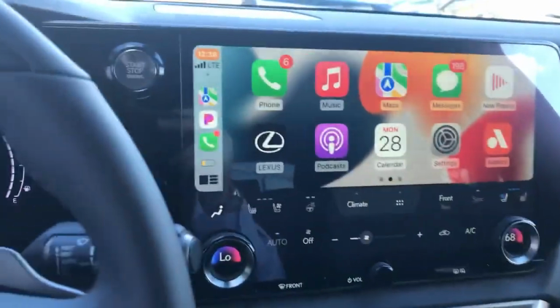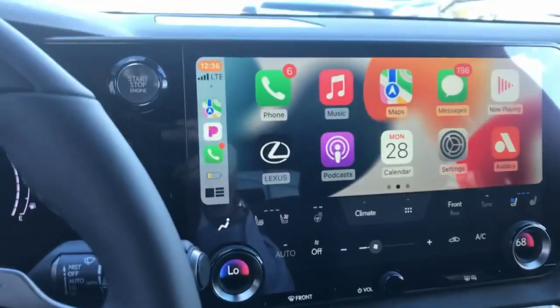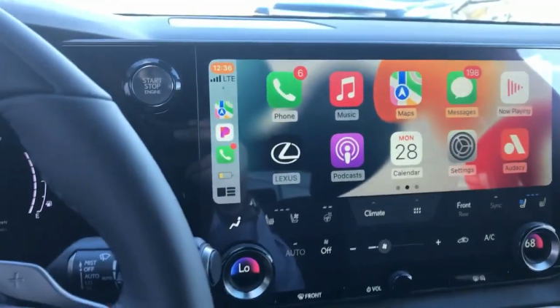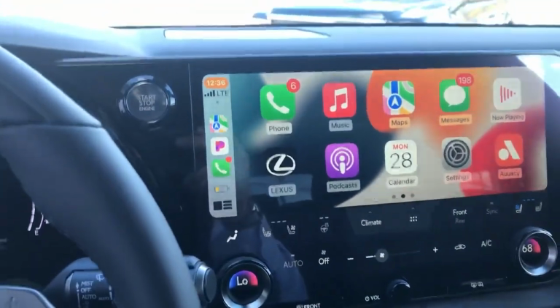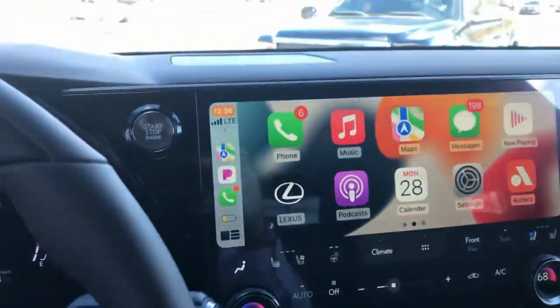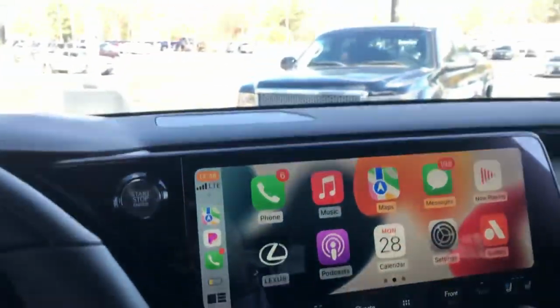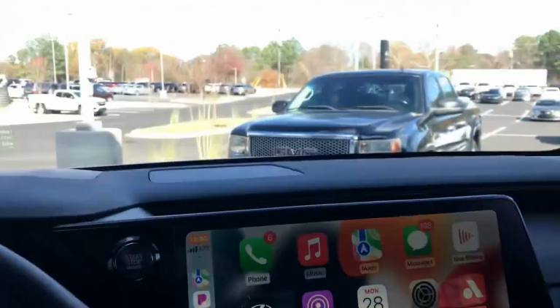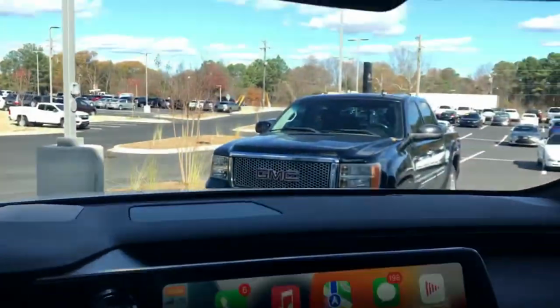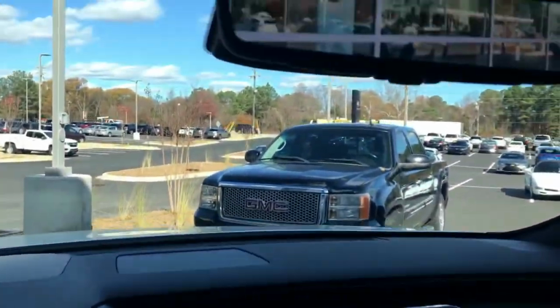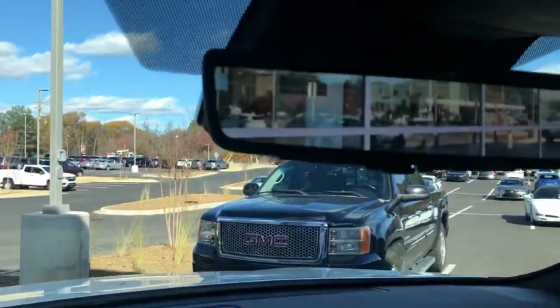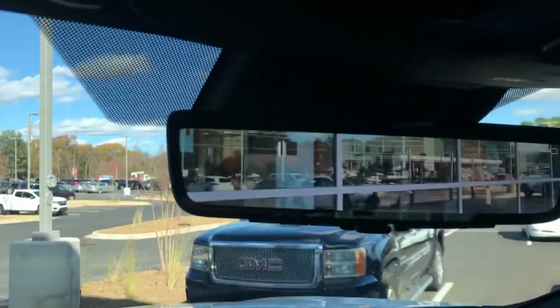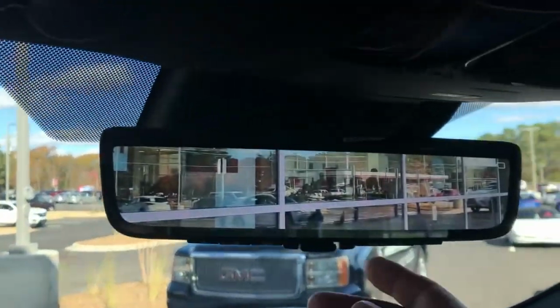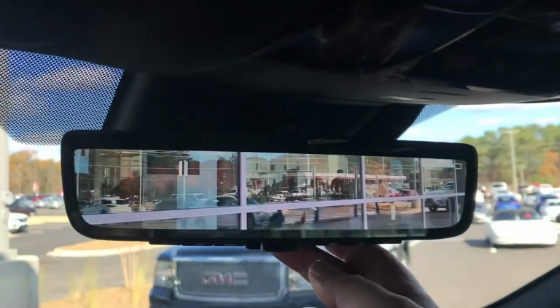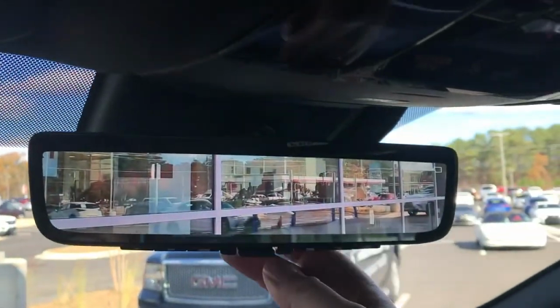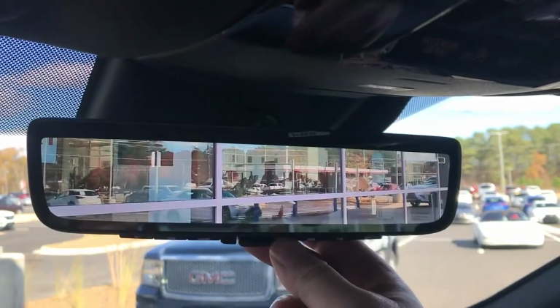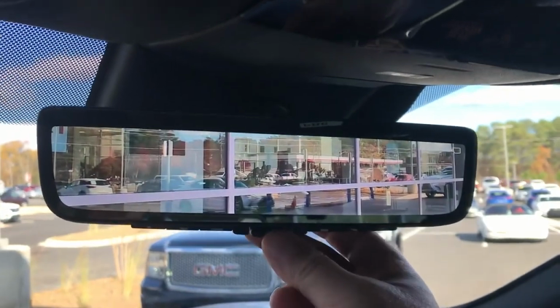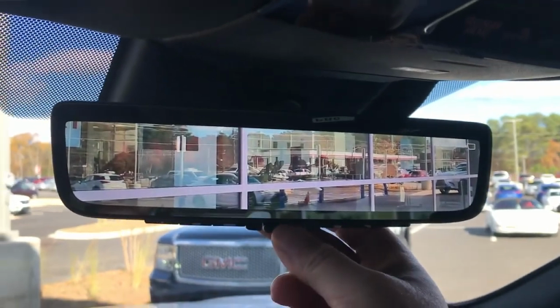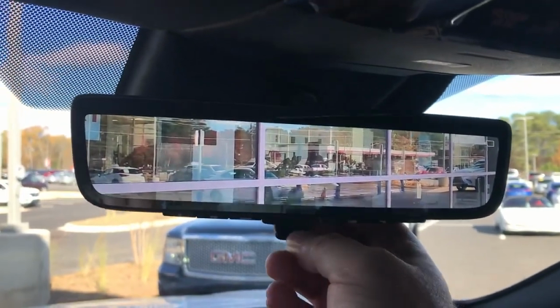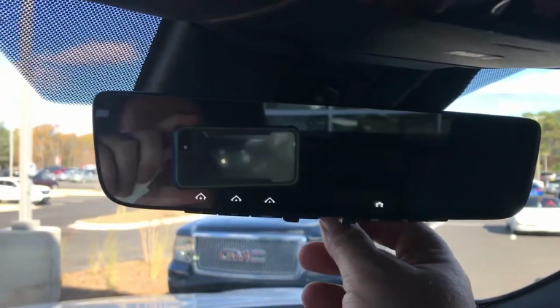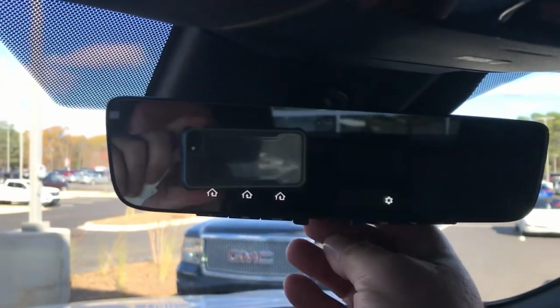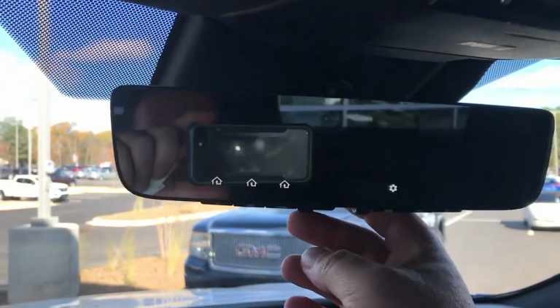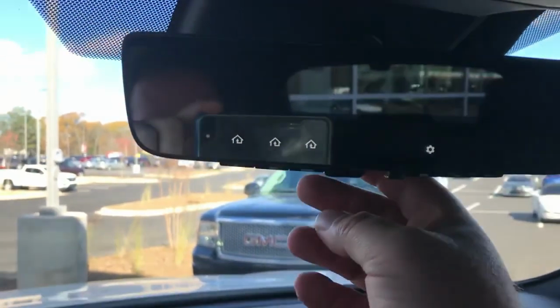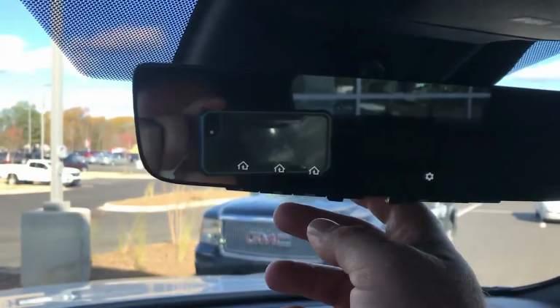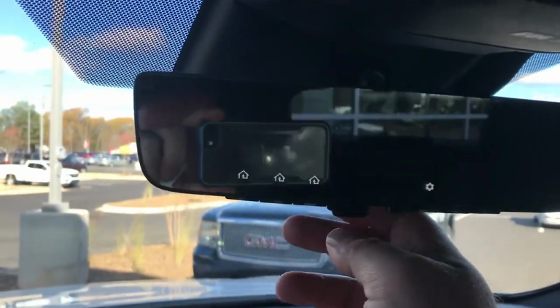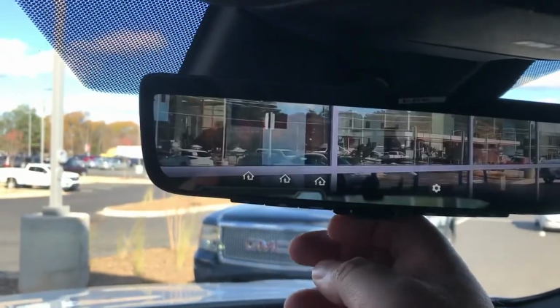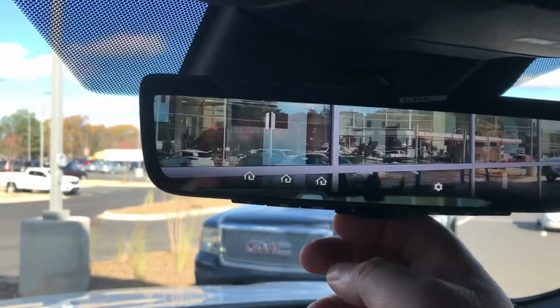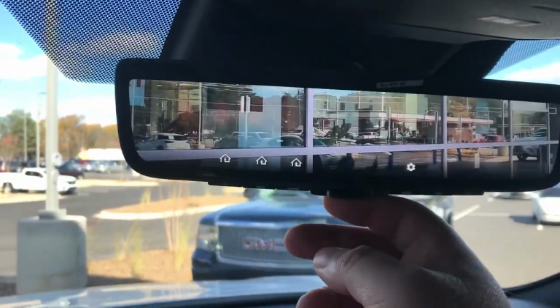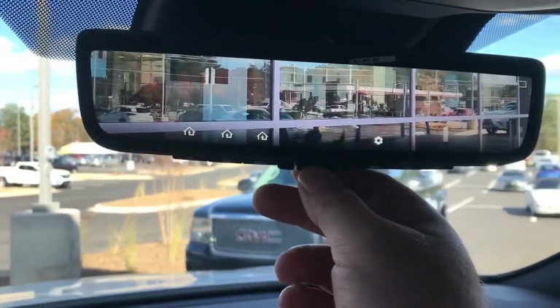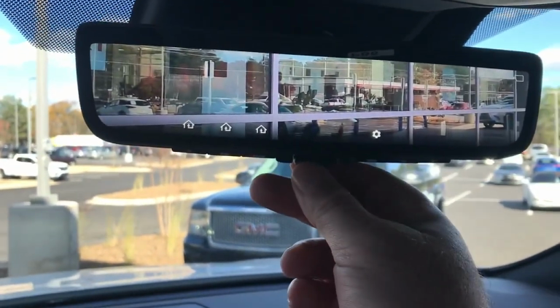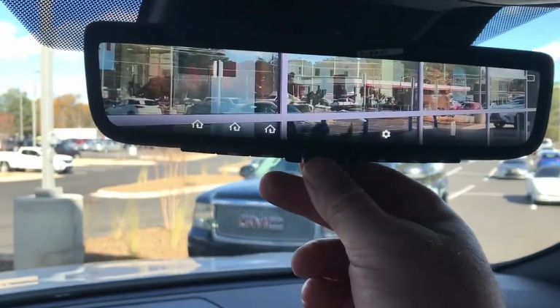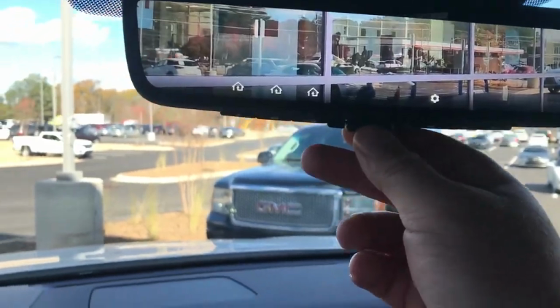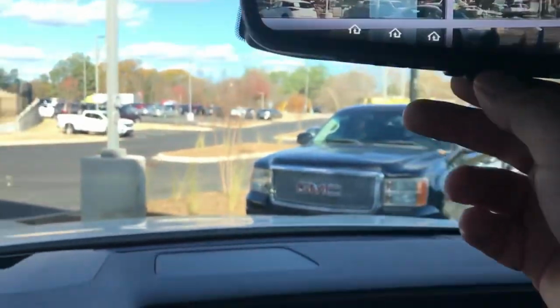Currently showing you the Apple CarPlay. We've also got the digital camera in the rear. You can look at the regular camera or there's your digital reading.